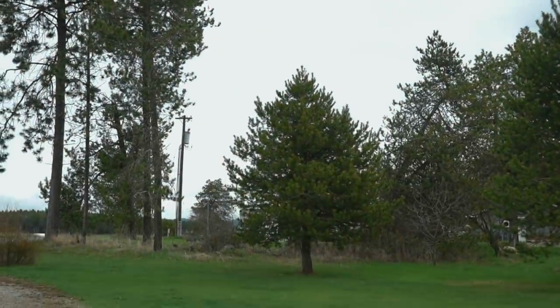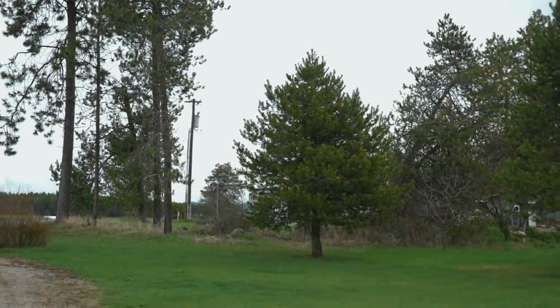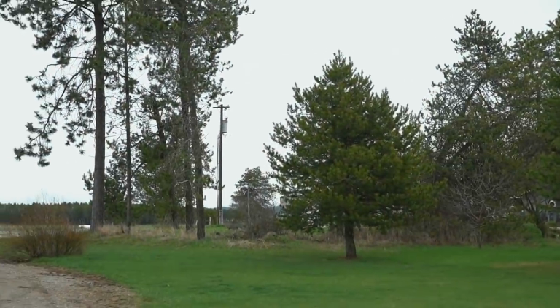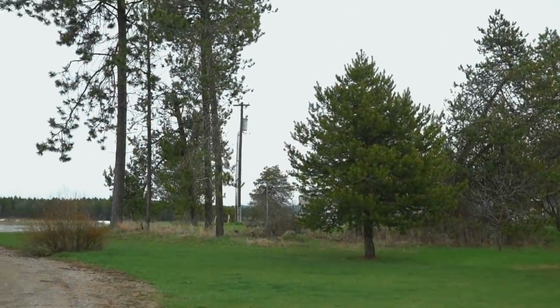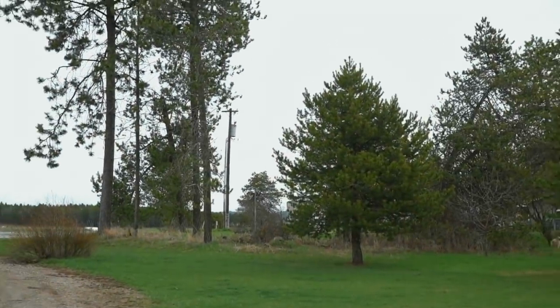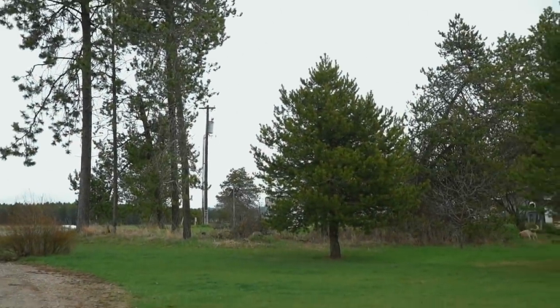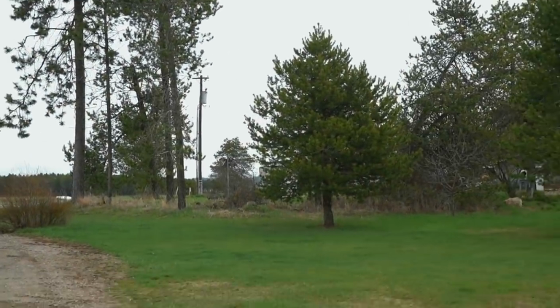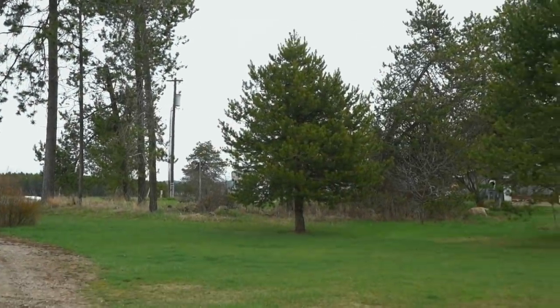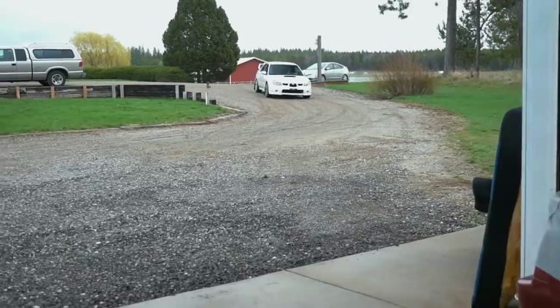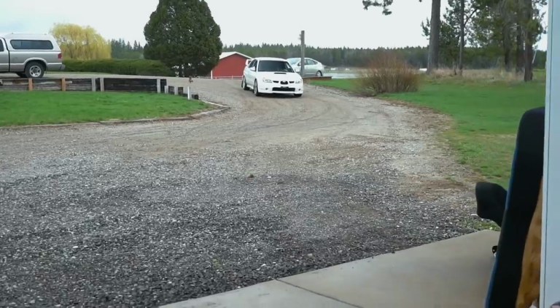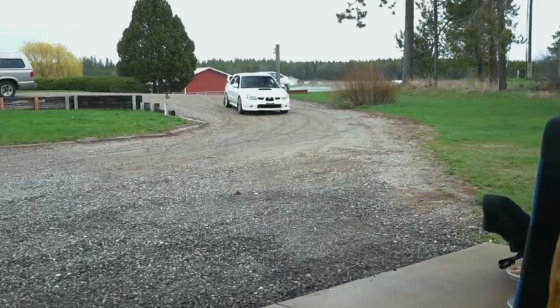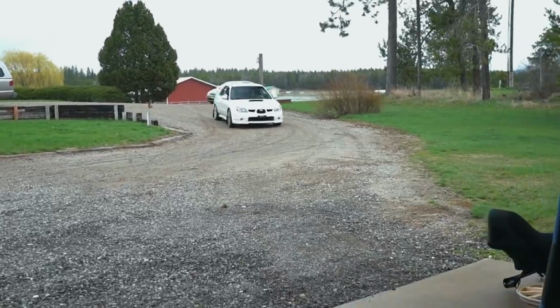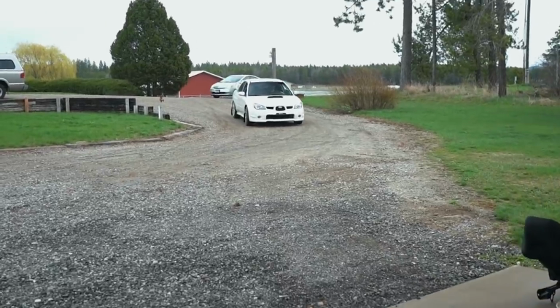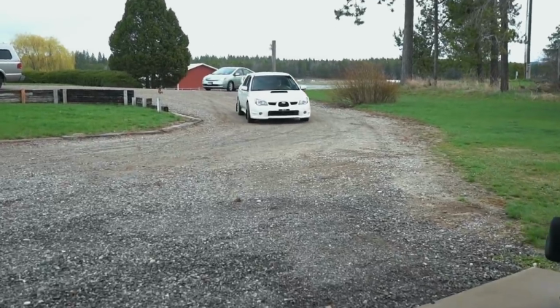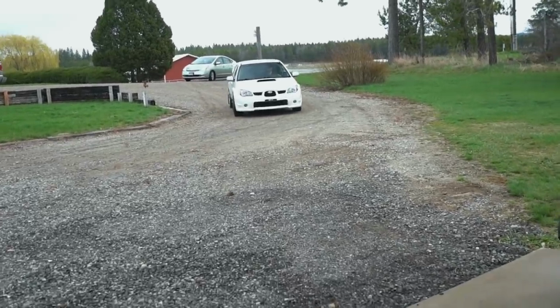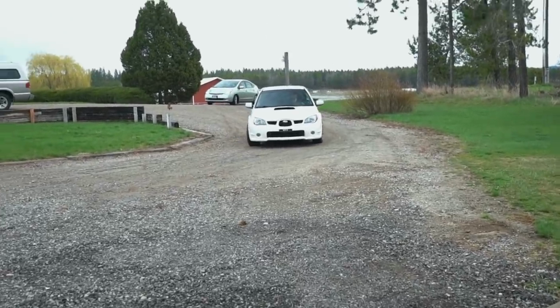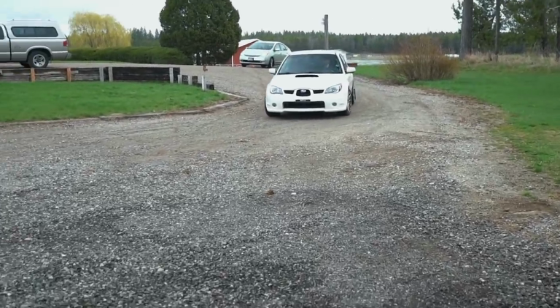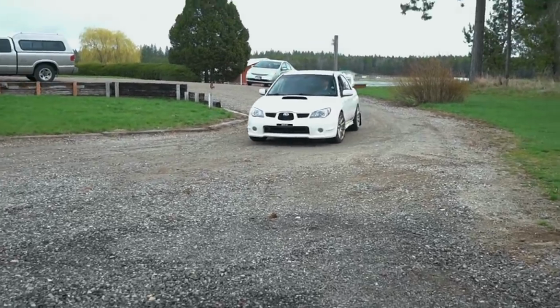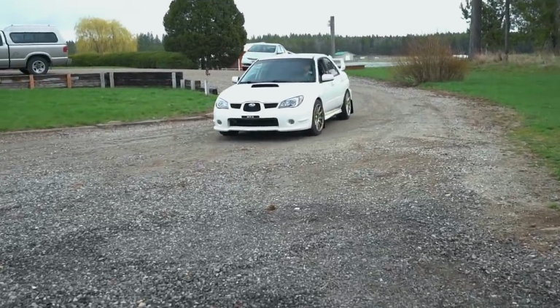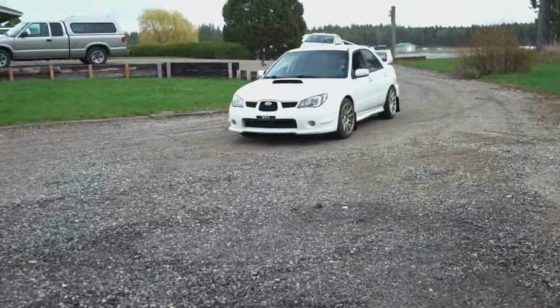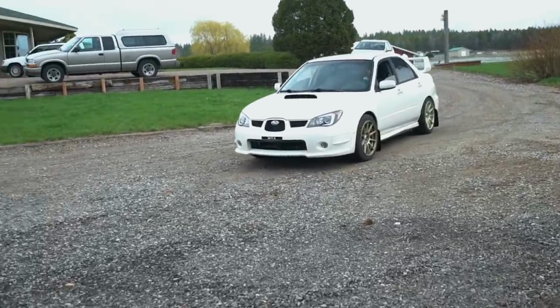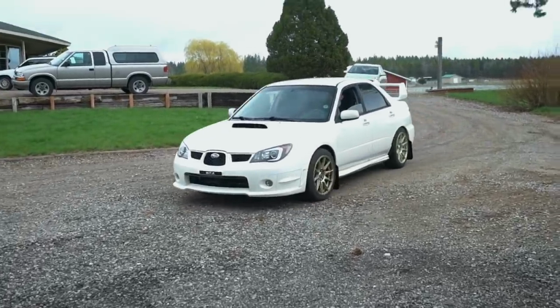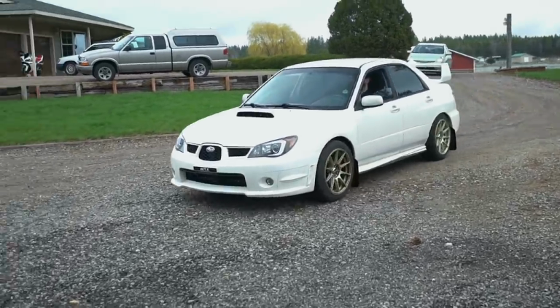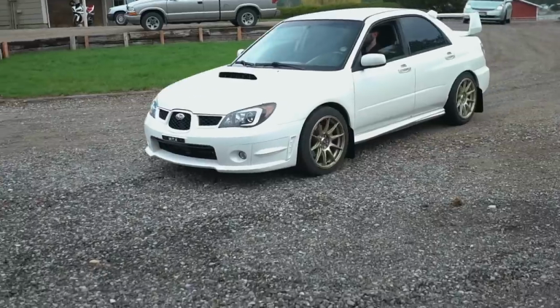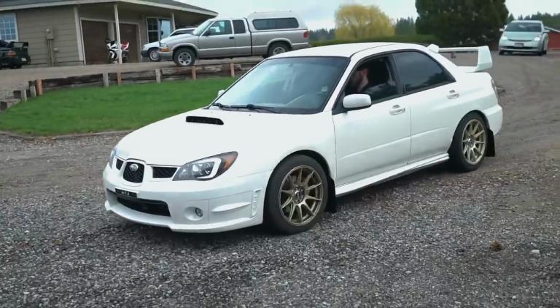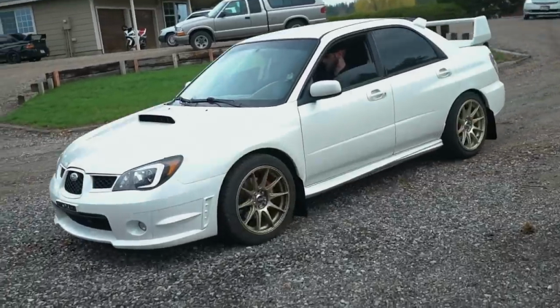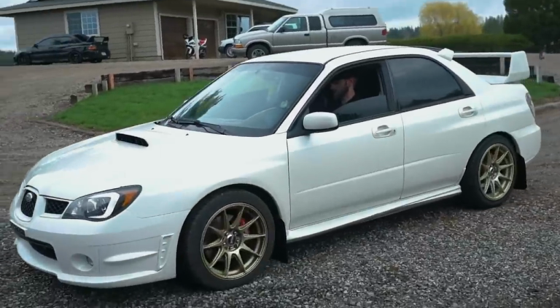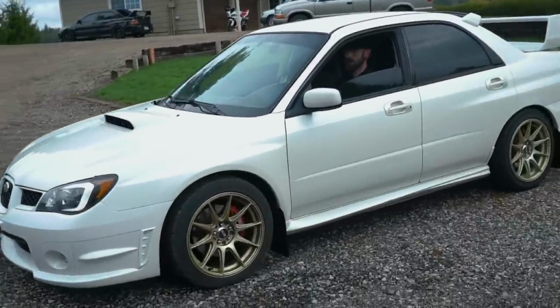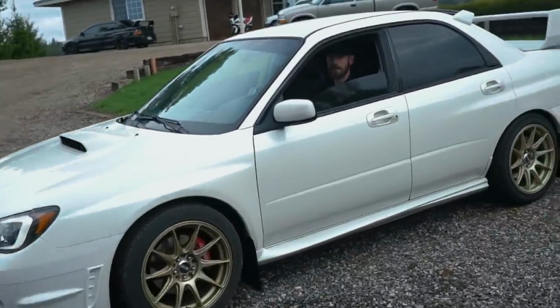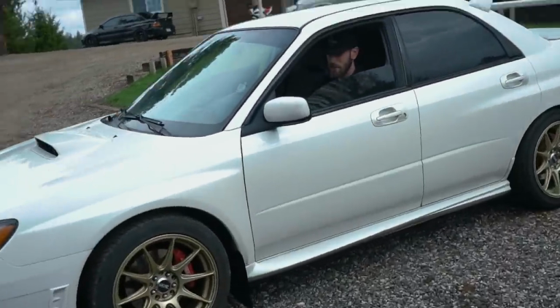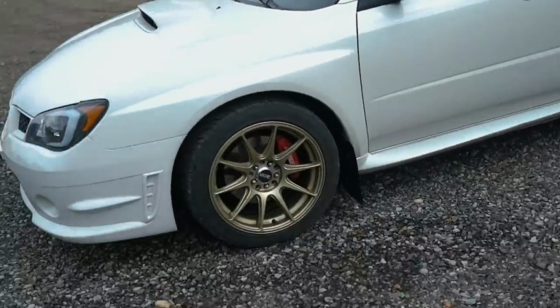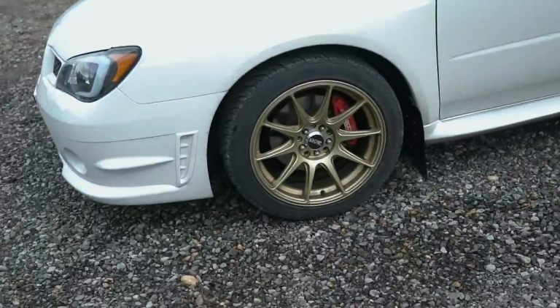Oh, the beautiful sound of a freaking Subaru — damn, that thing looks clean. Gotta love those gold wheels. What's up brother, how's it going? Good, man.